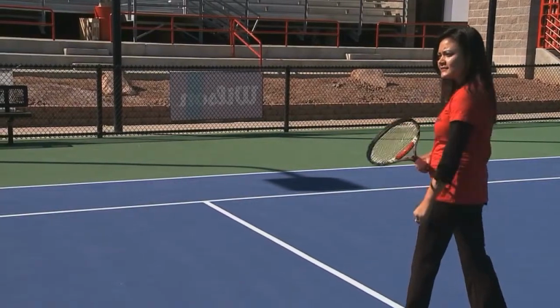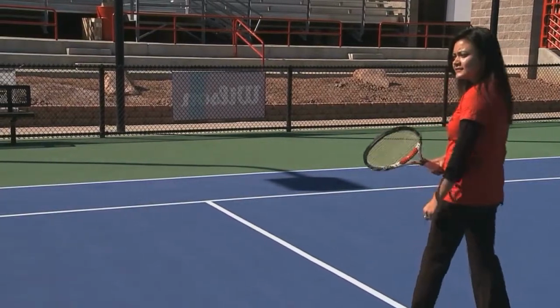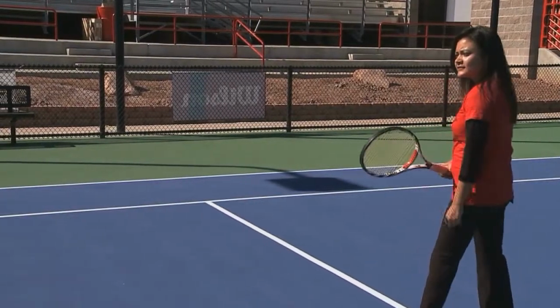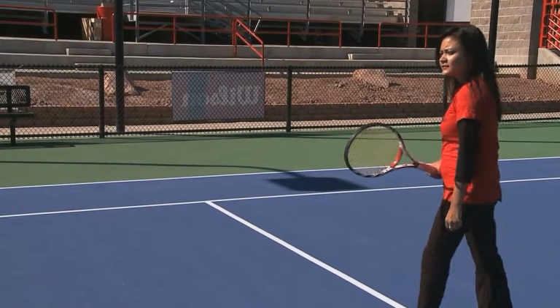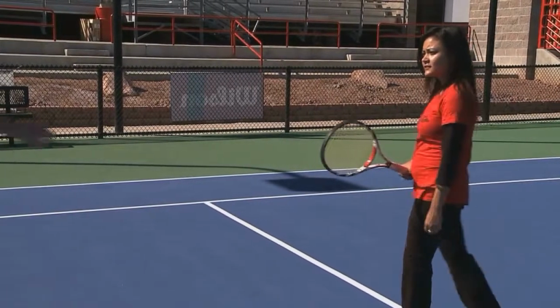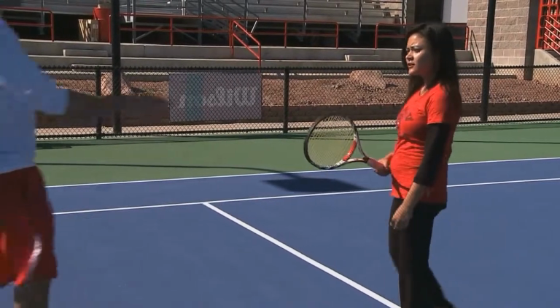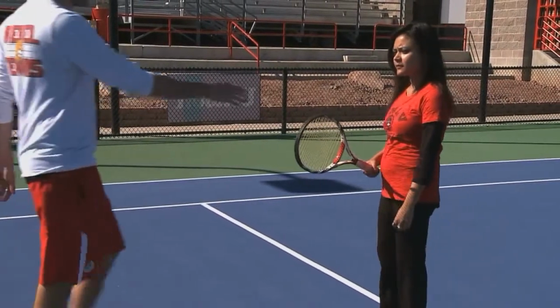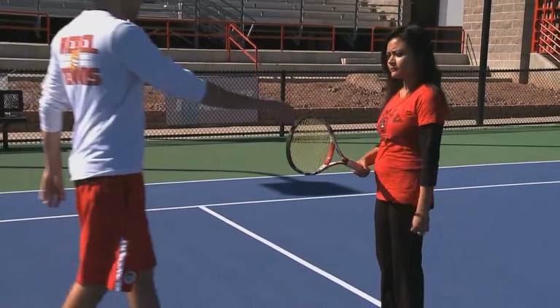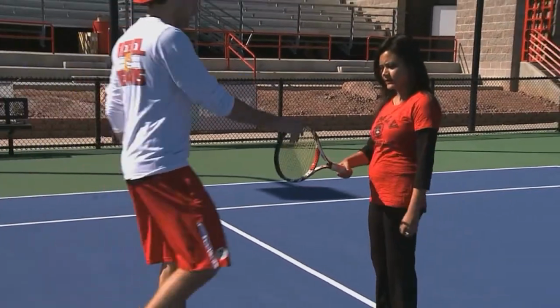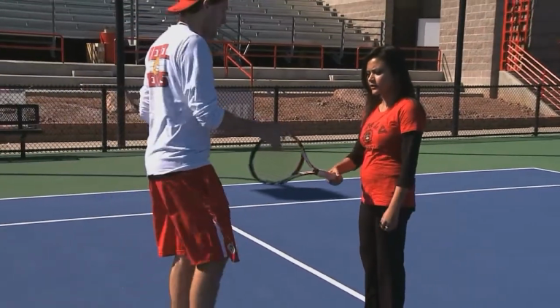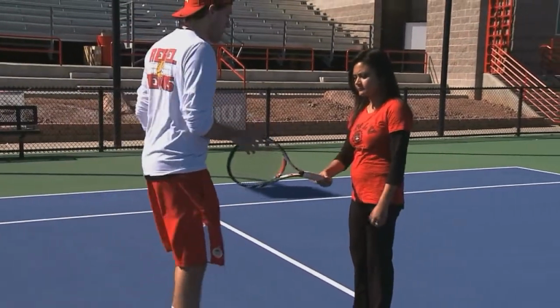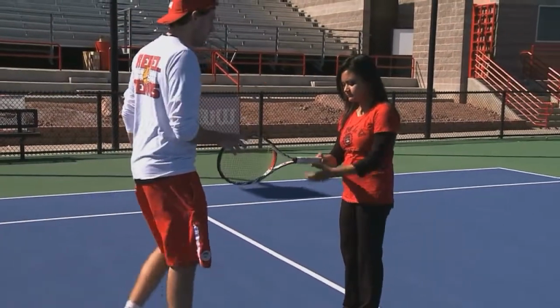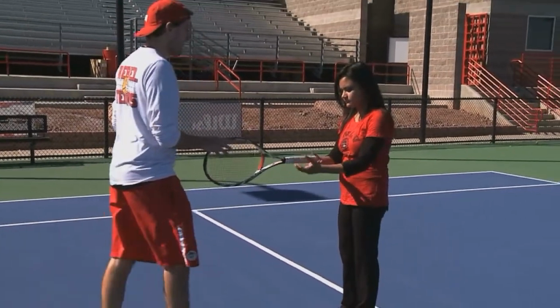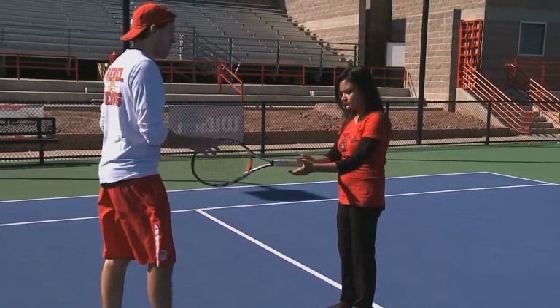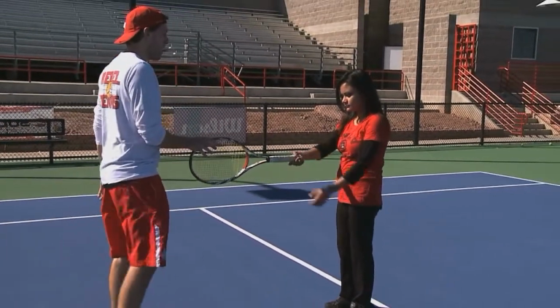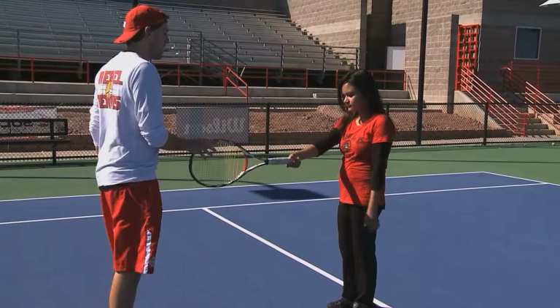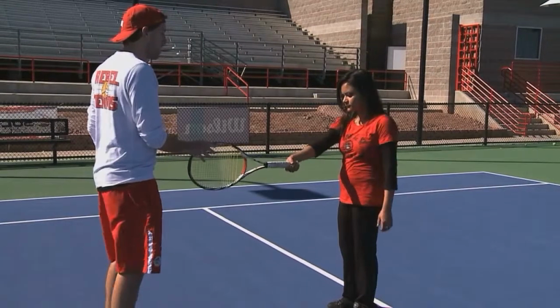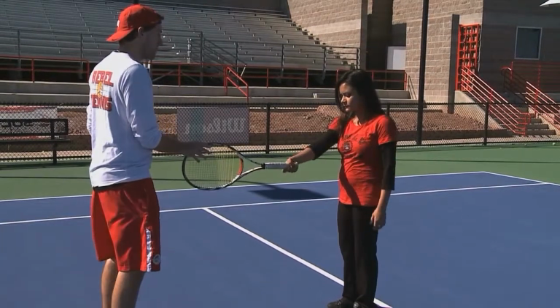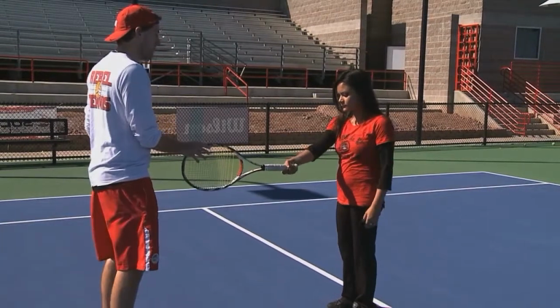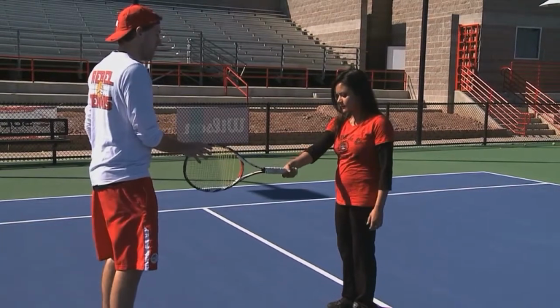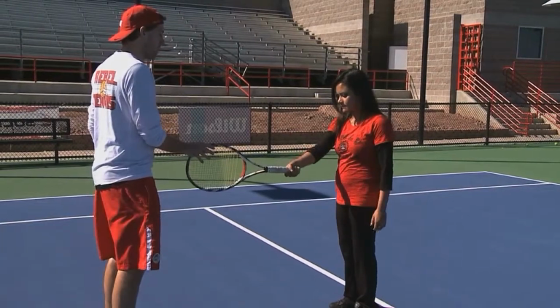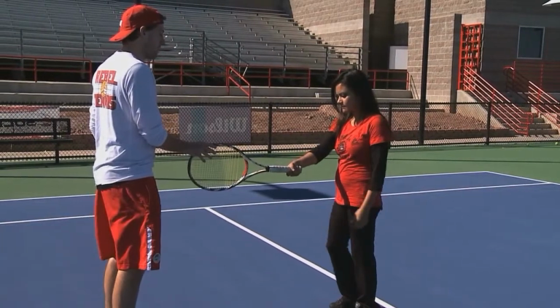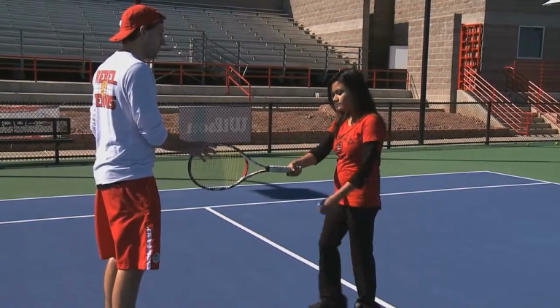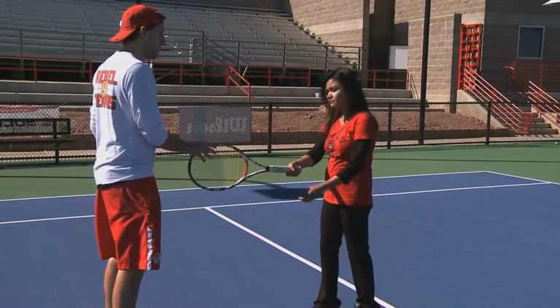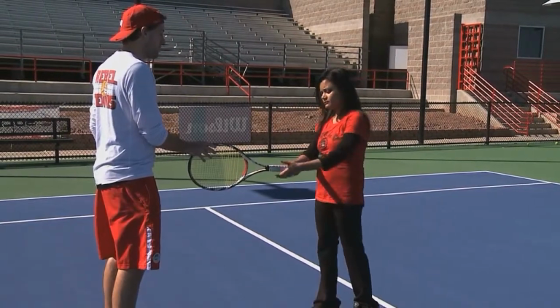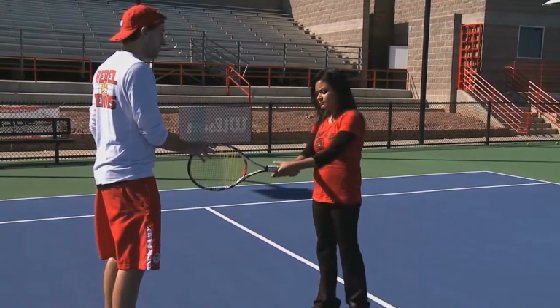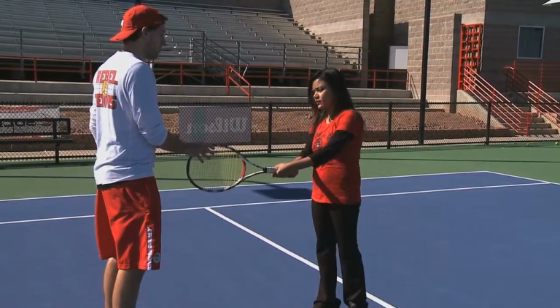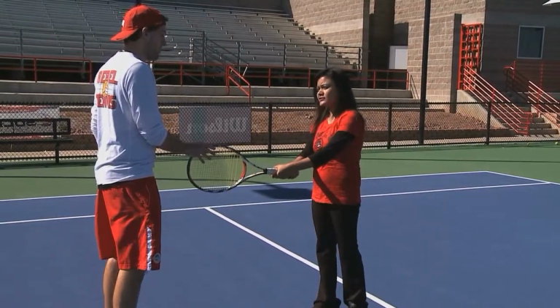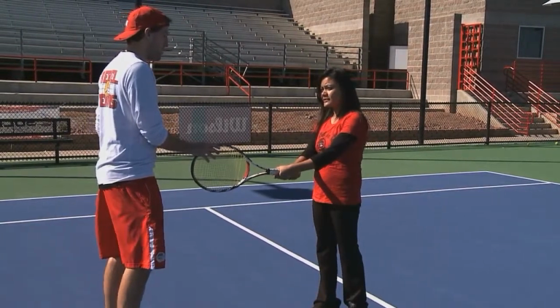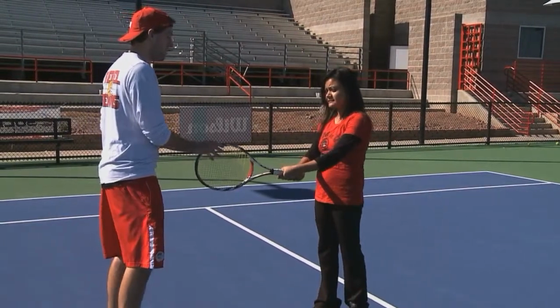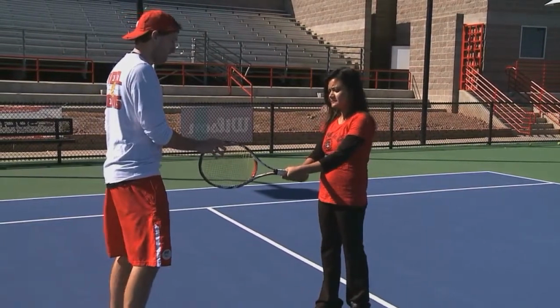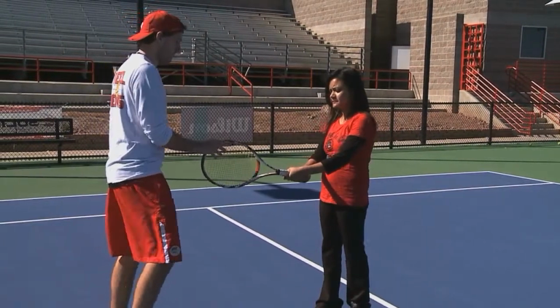We've got the backhand now. So let me just hold the racket — put your right hand at the bottom and now your other hand just on top. Two hands.